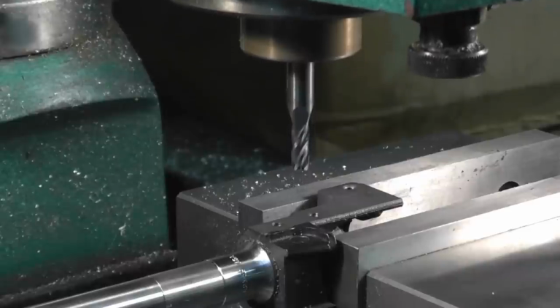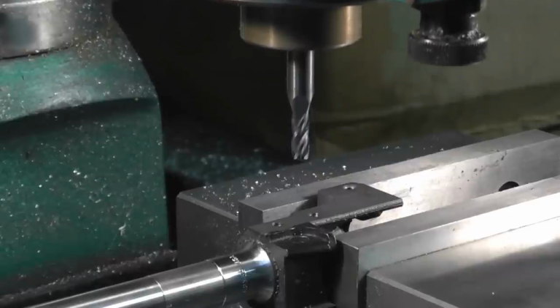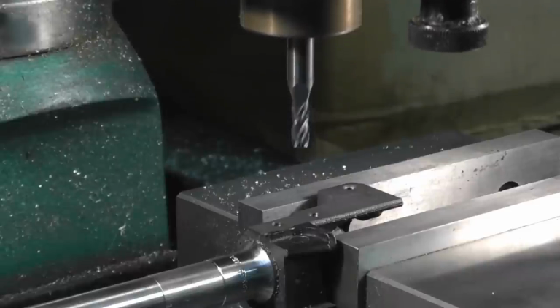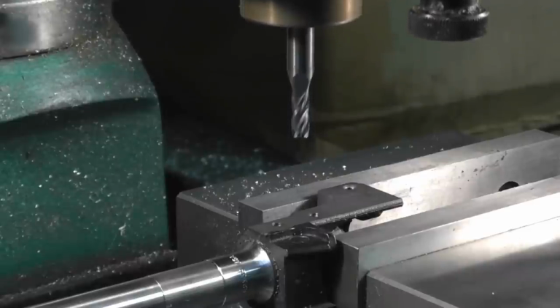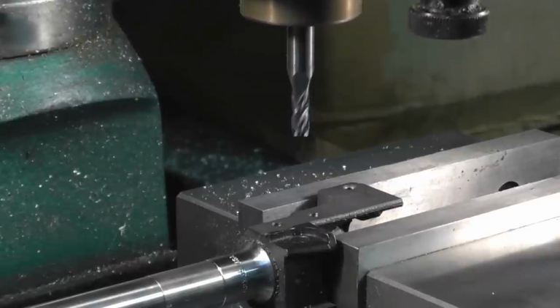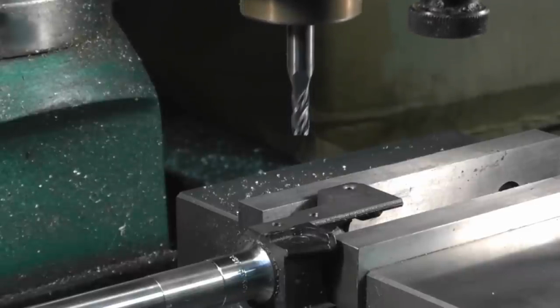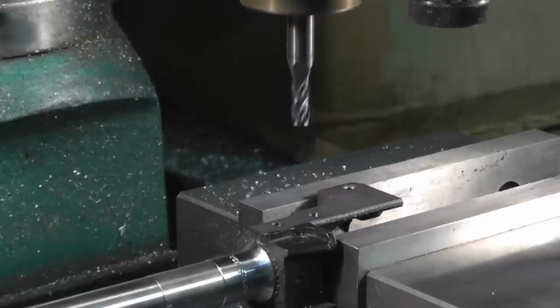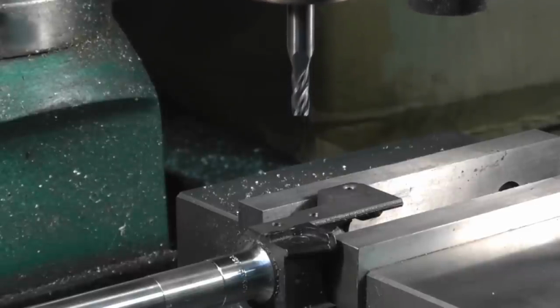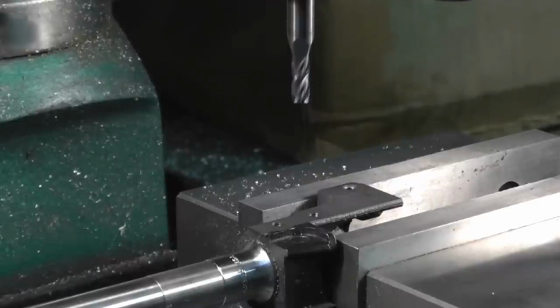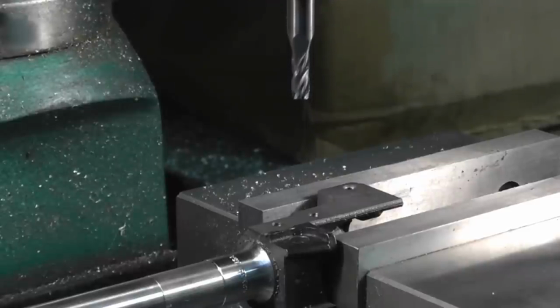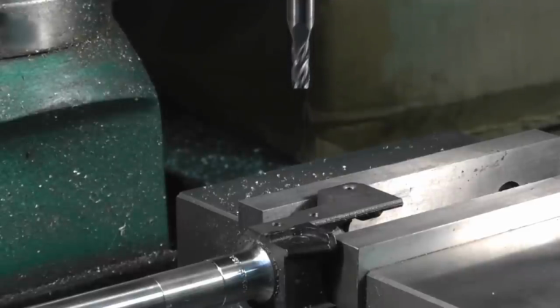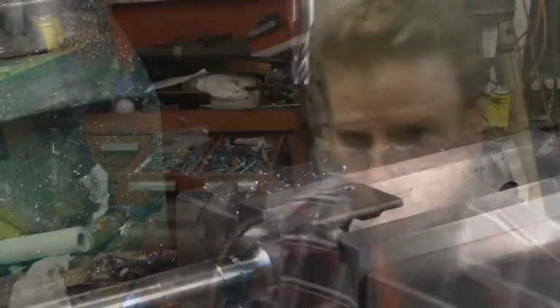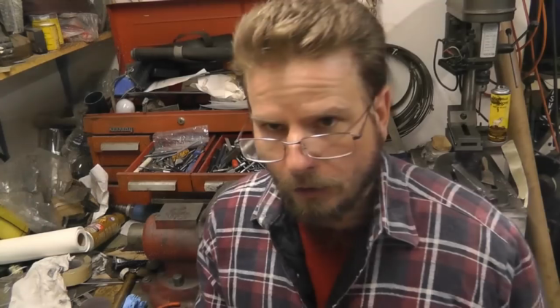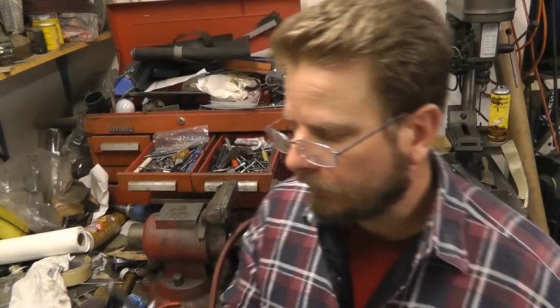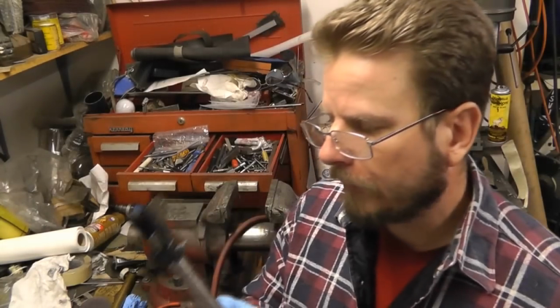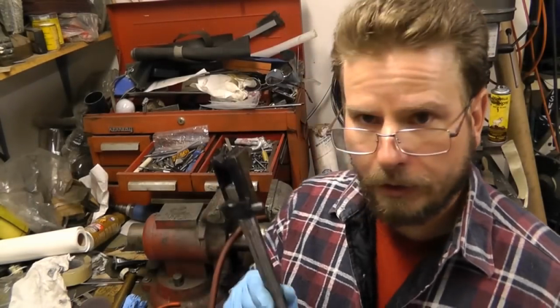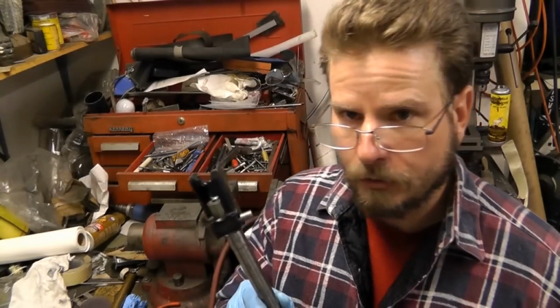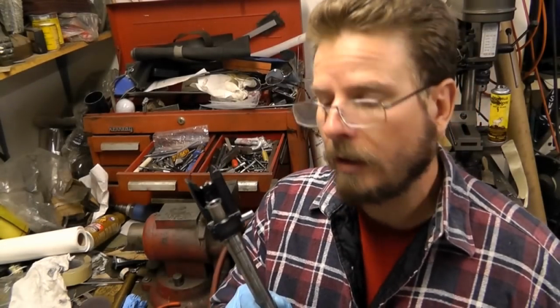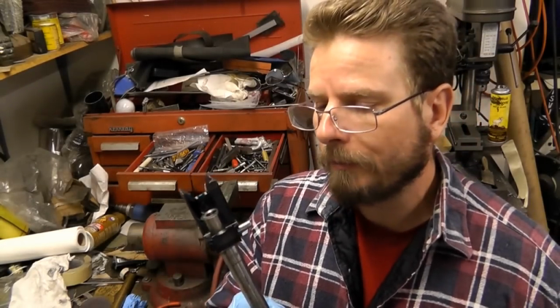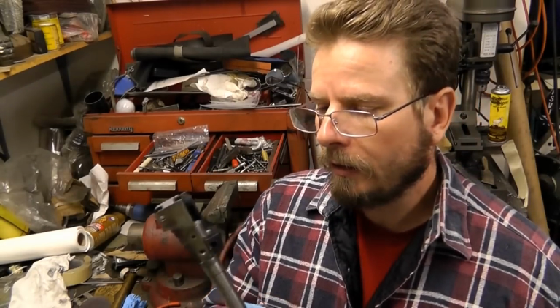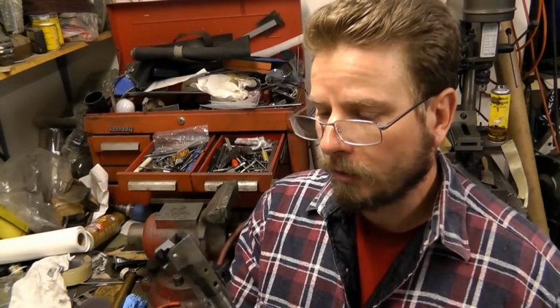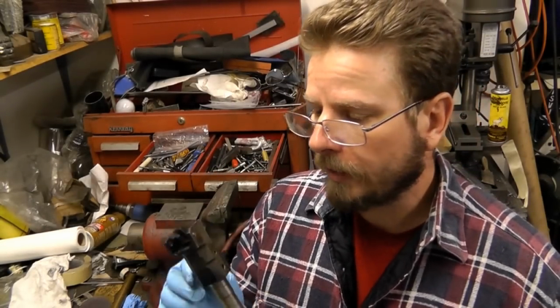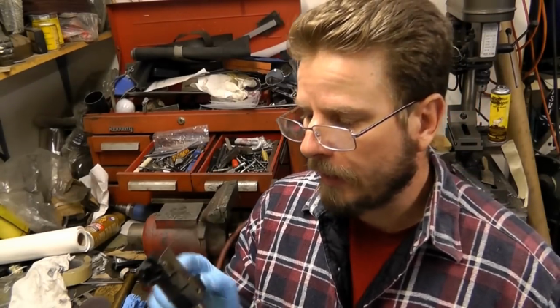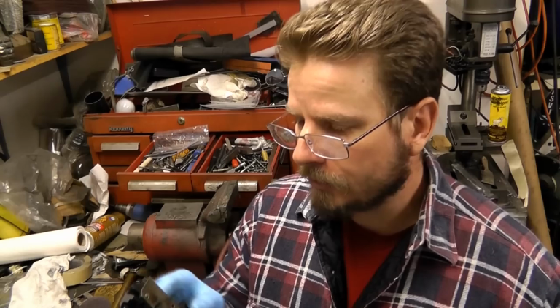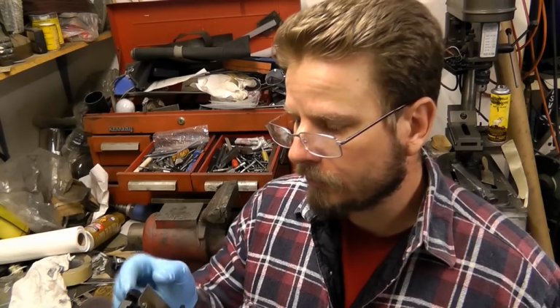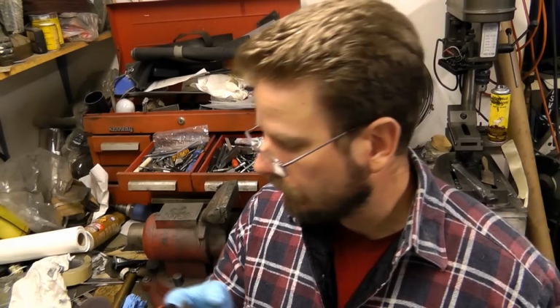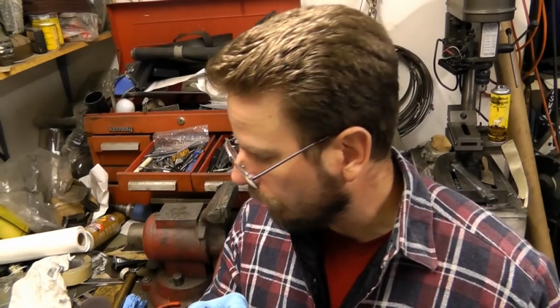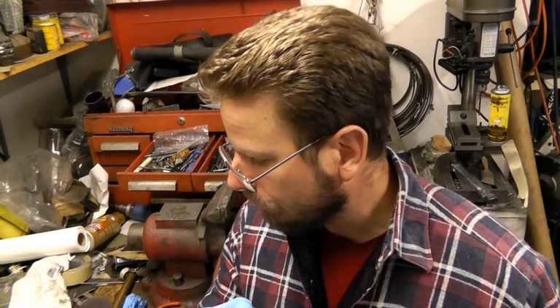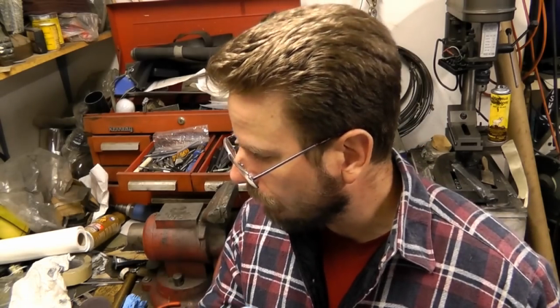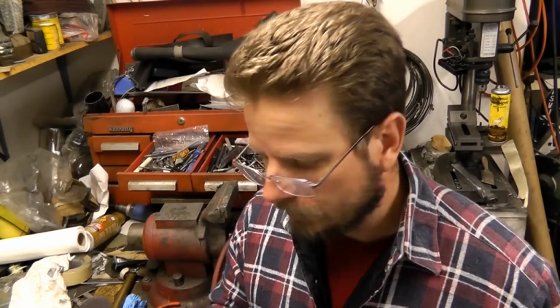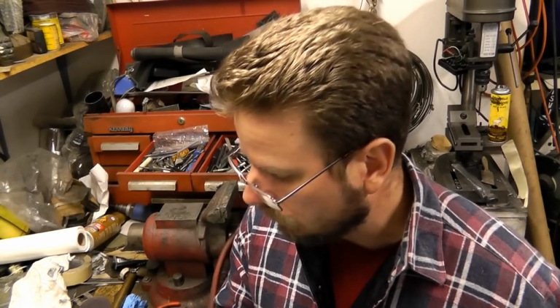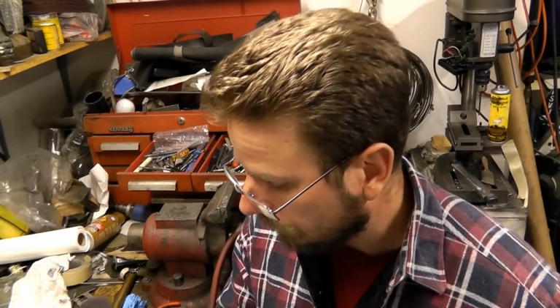Let's go ahead and continue with the project. I just wanted you guys to see this method. I'm going to leave our barrel pin right here - I'm not going to drive it in anymore. We're going to want to take this back out so that we can install this in a trunnion. I'll be finishing this build a little bit later.